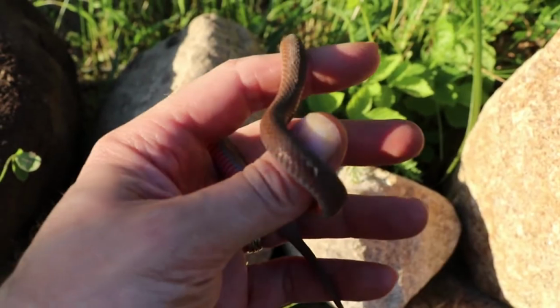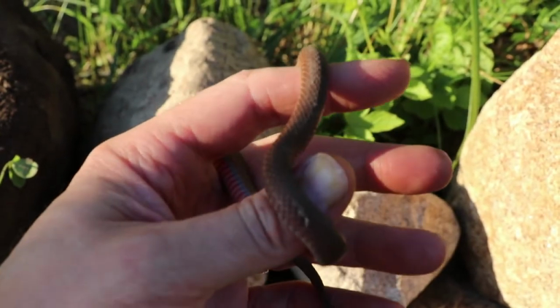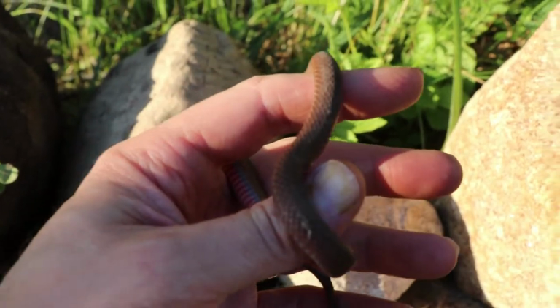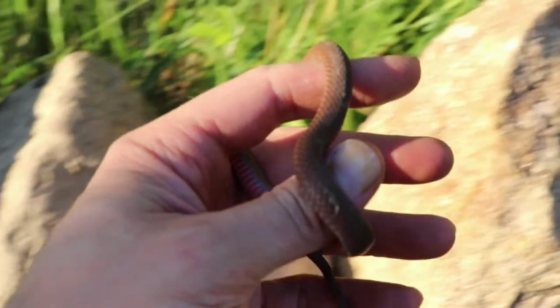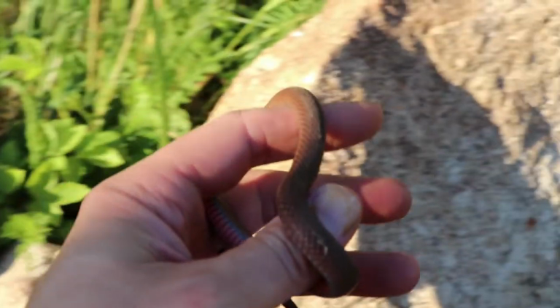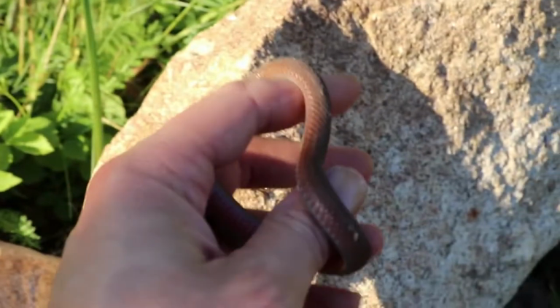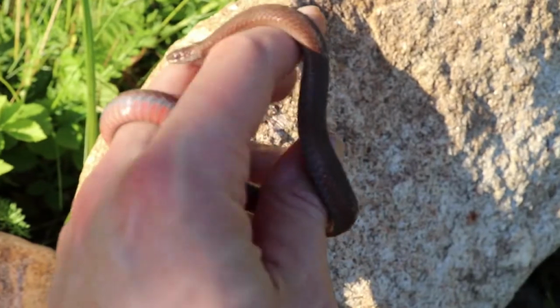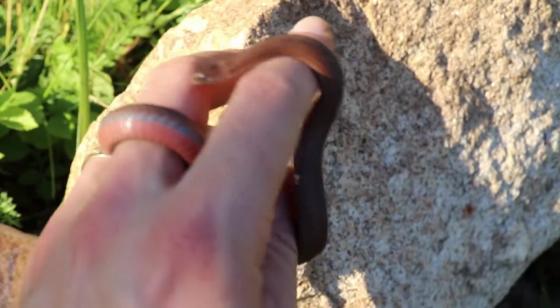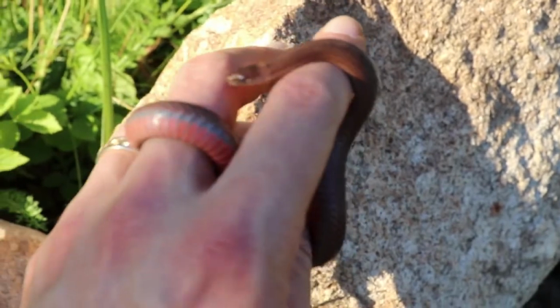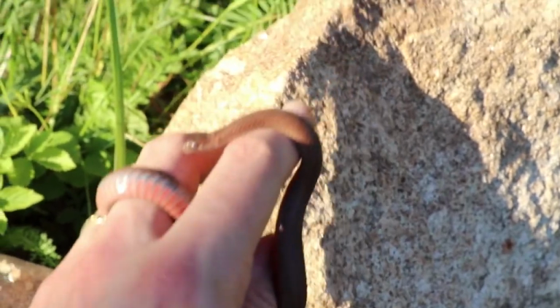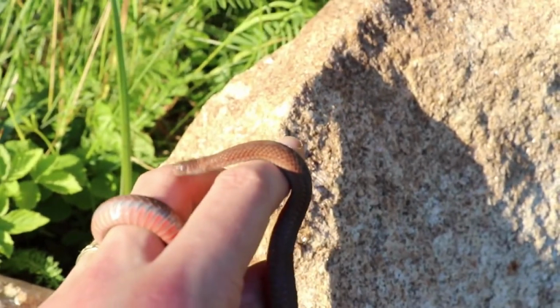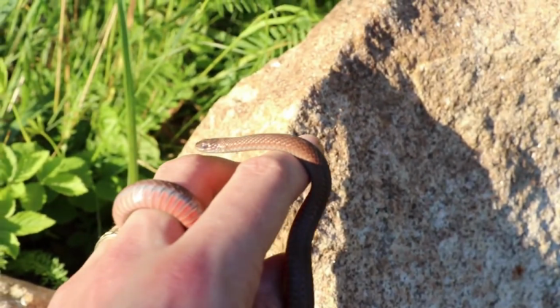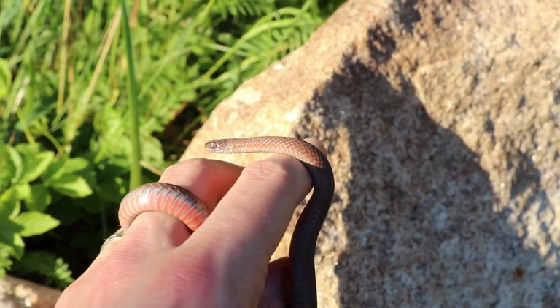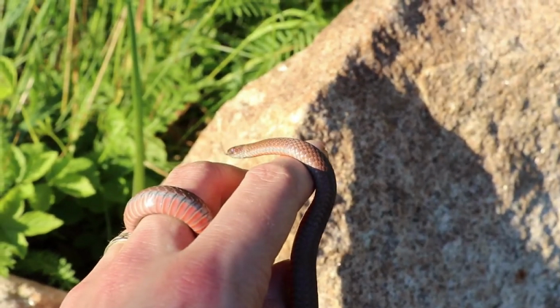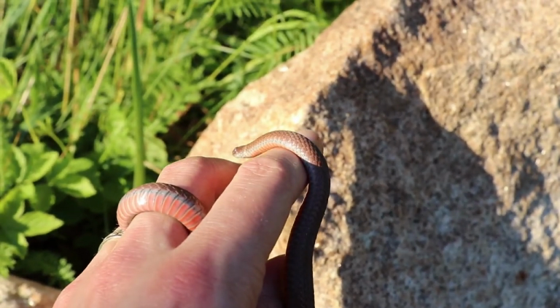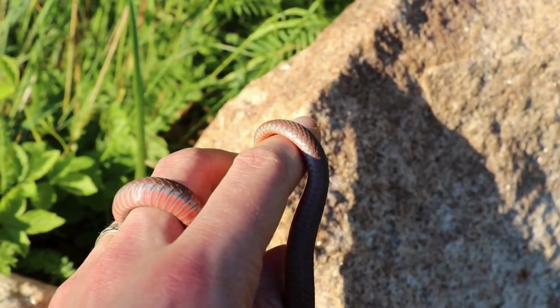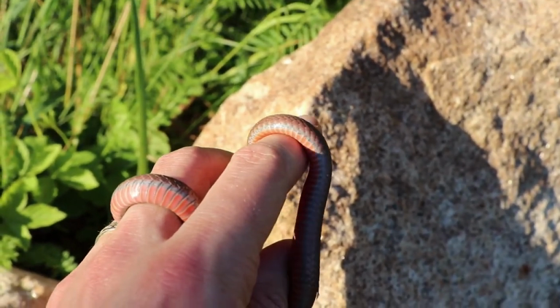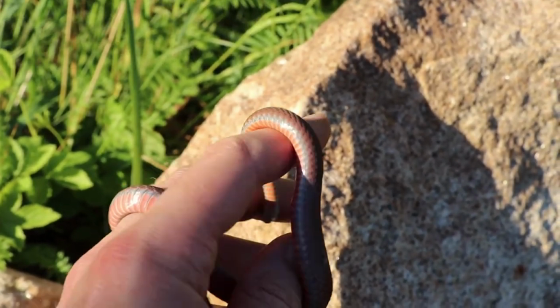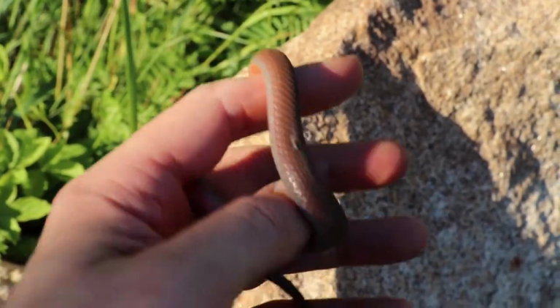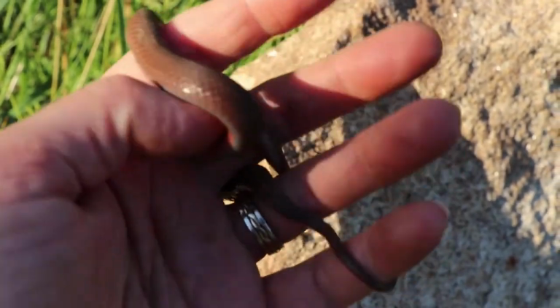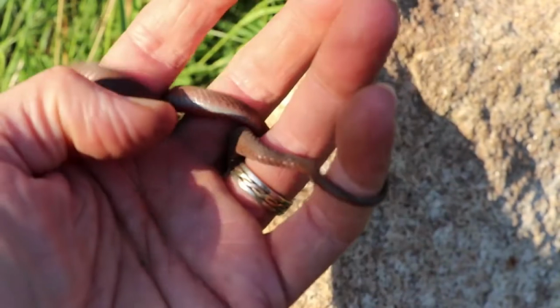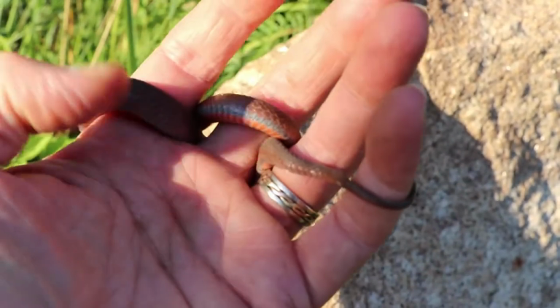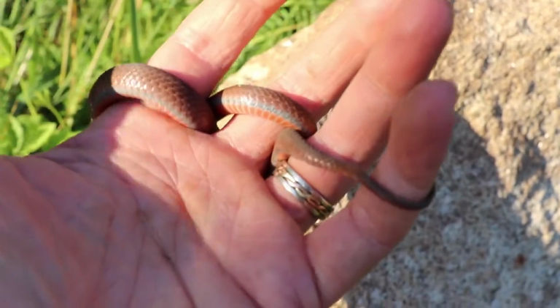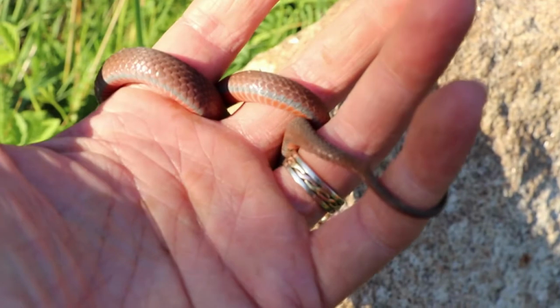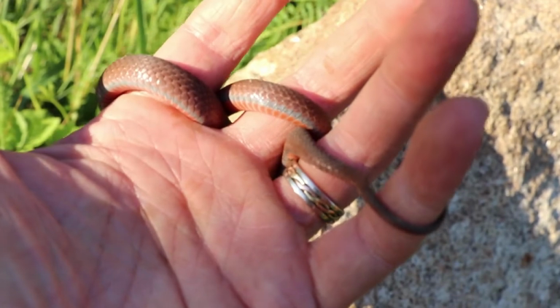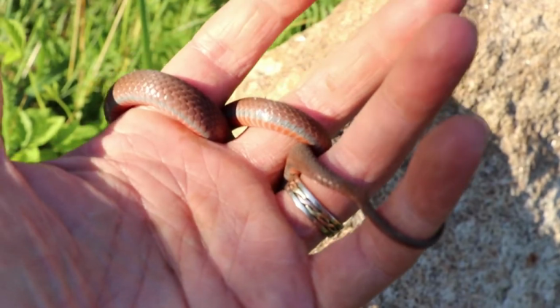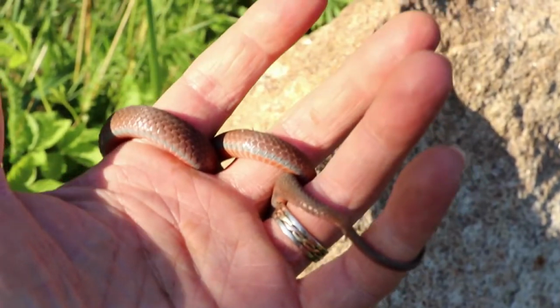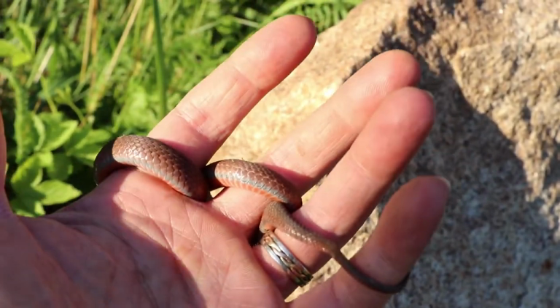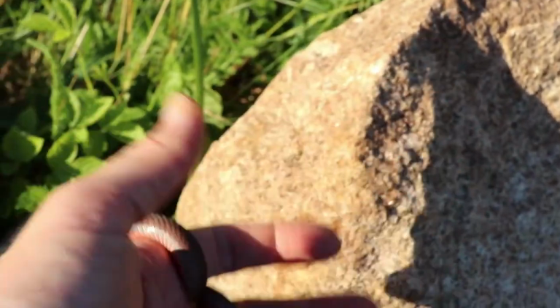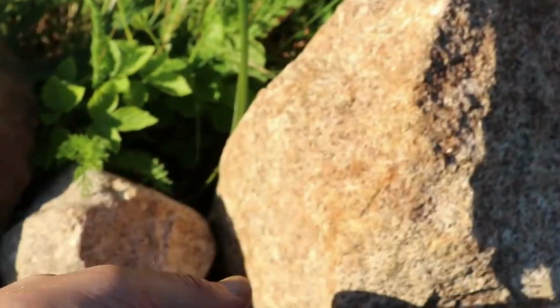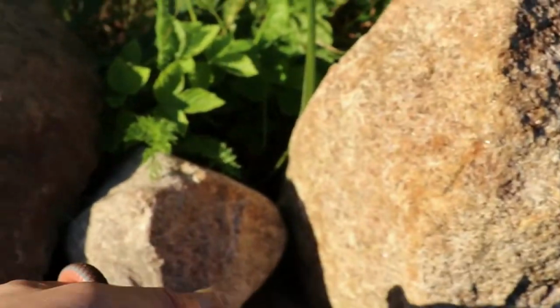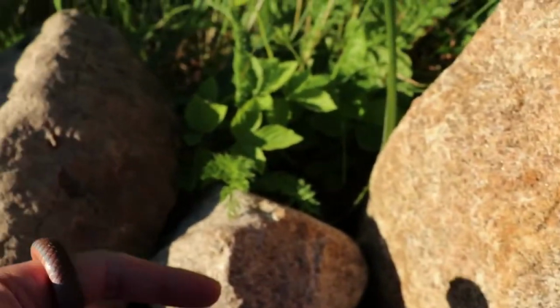Found the snake in this rock pile right here, and that's where we're going to return it.